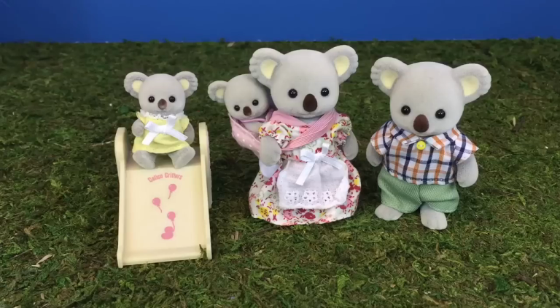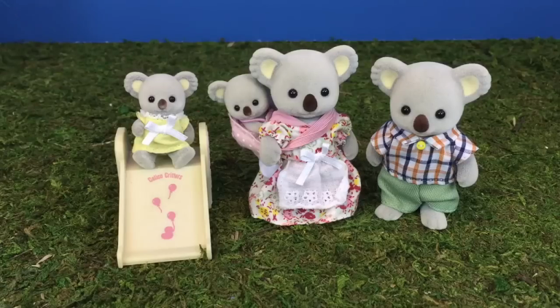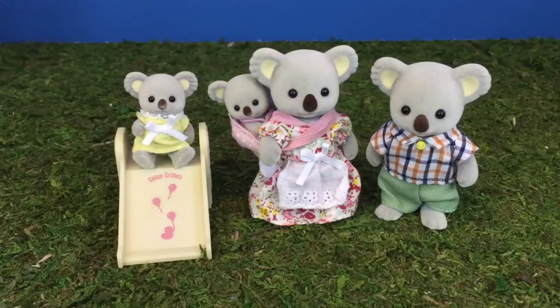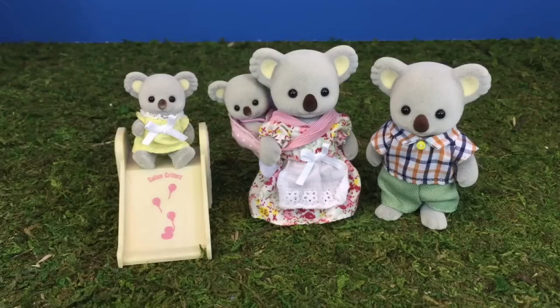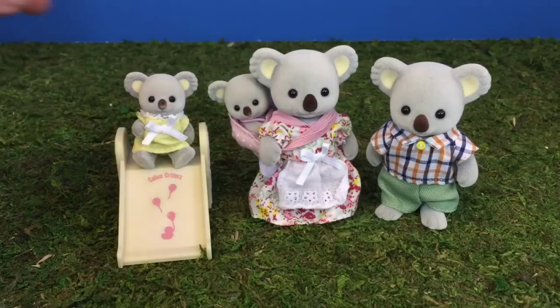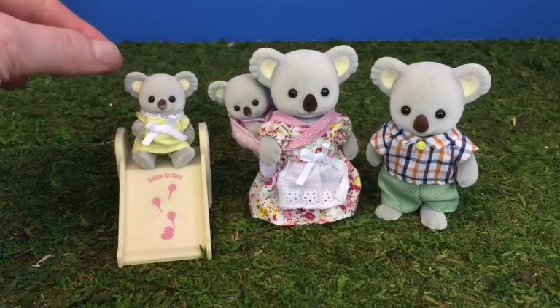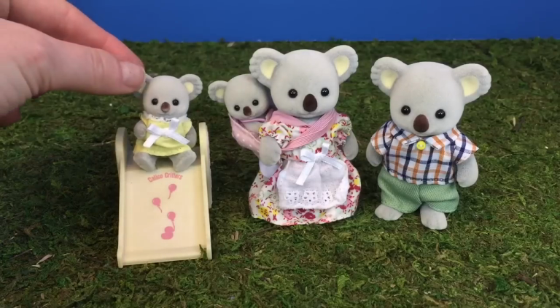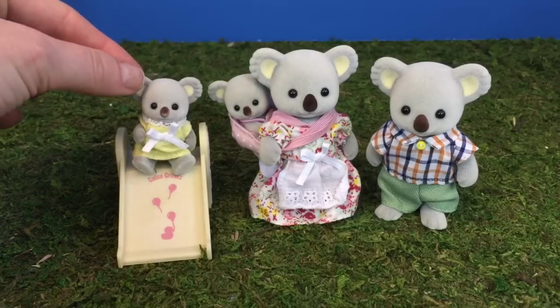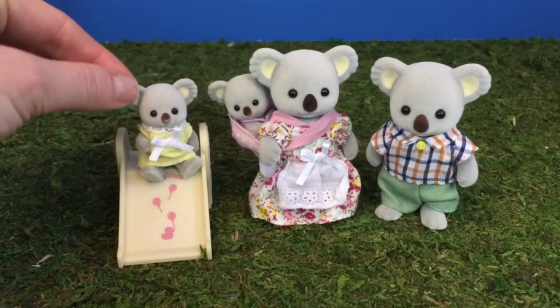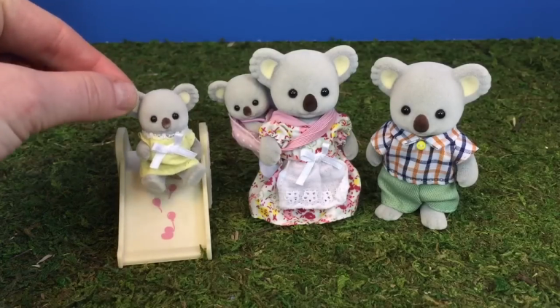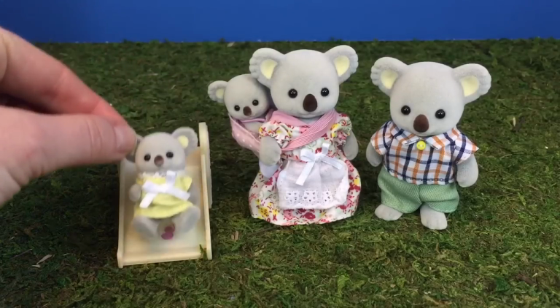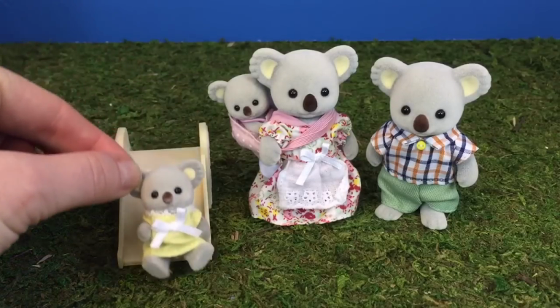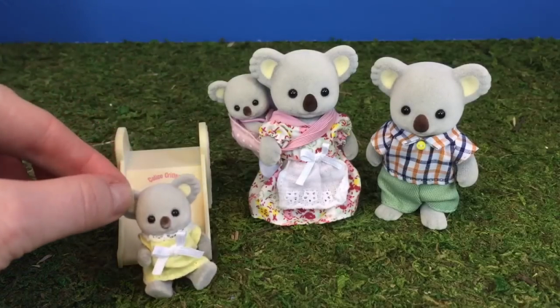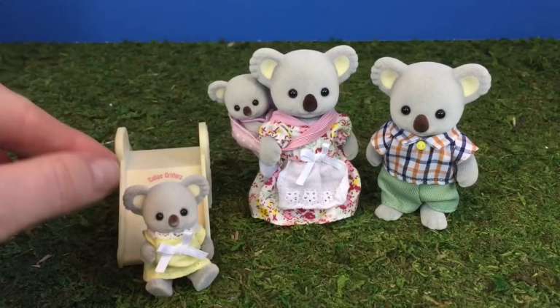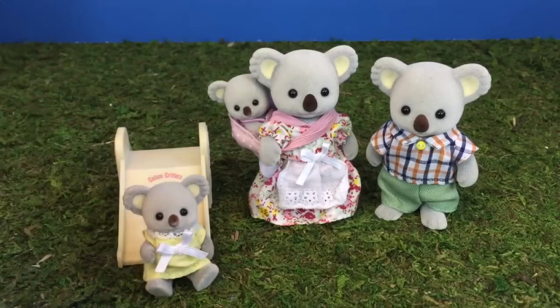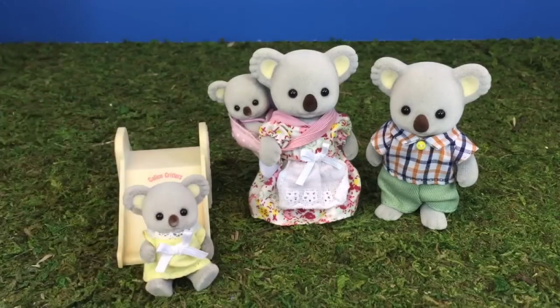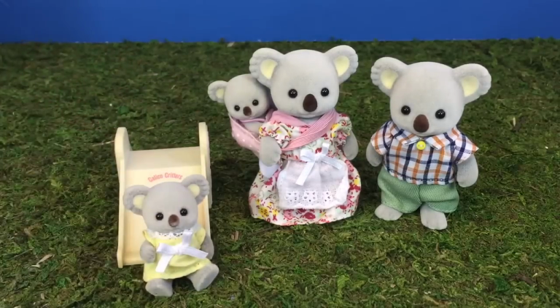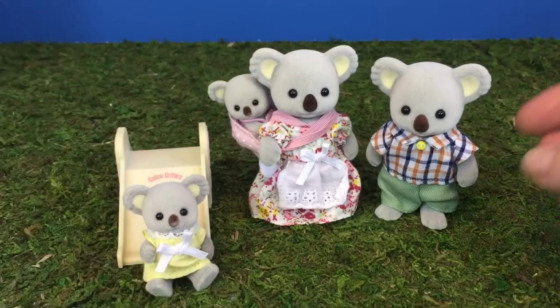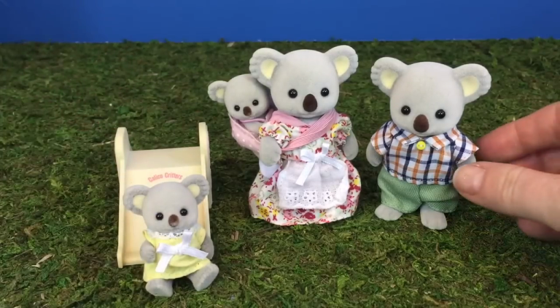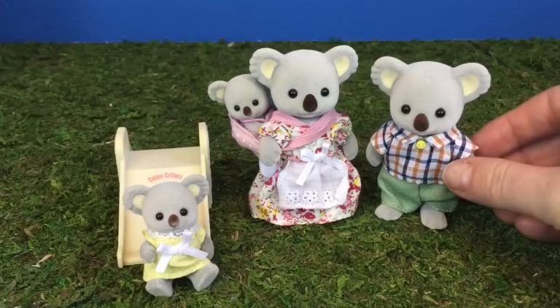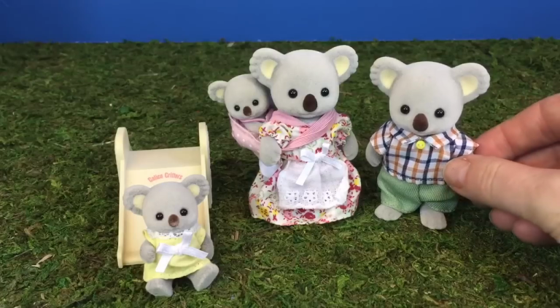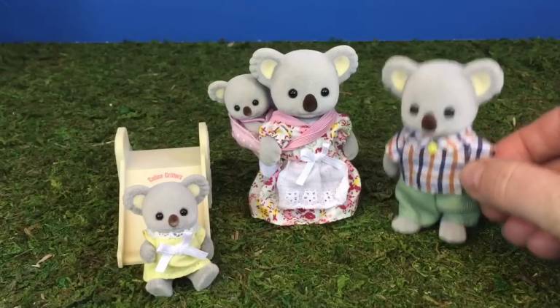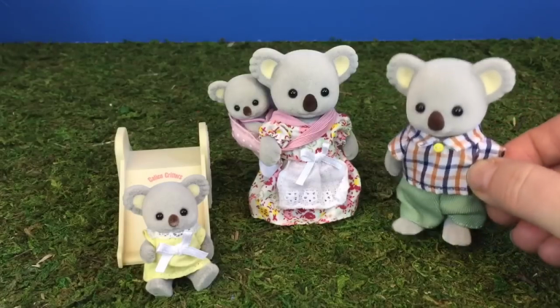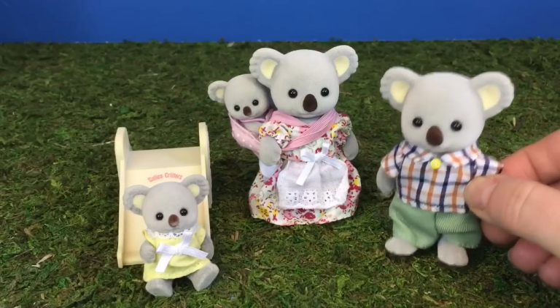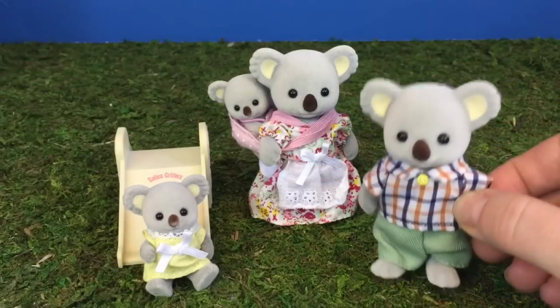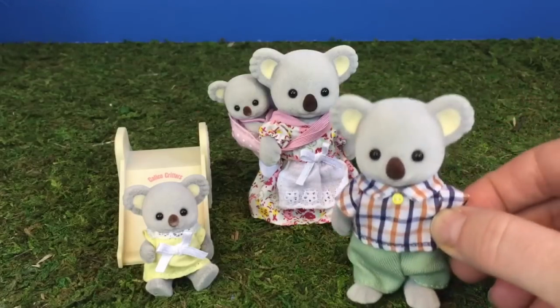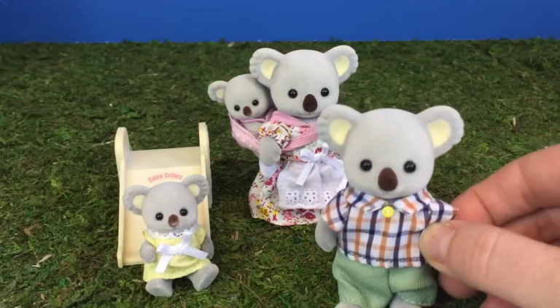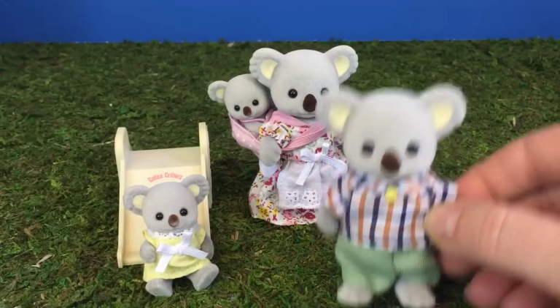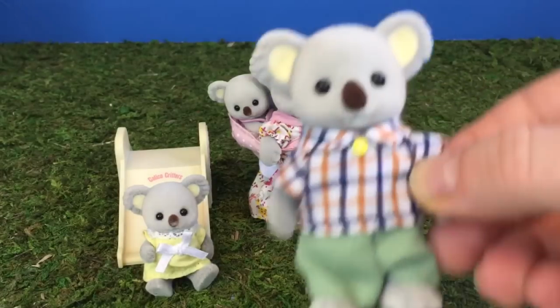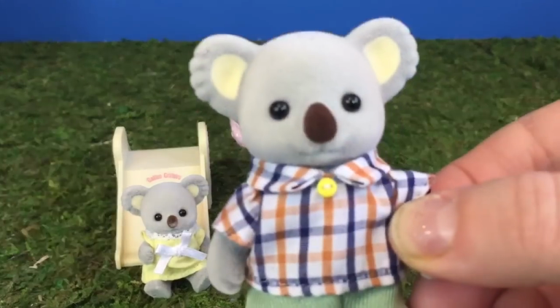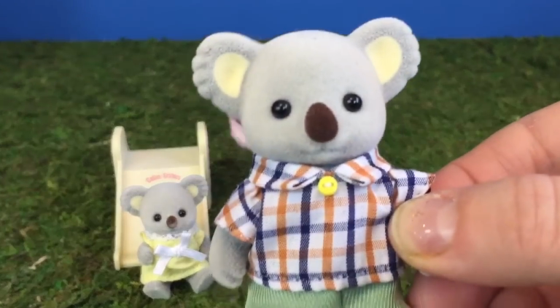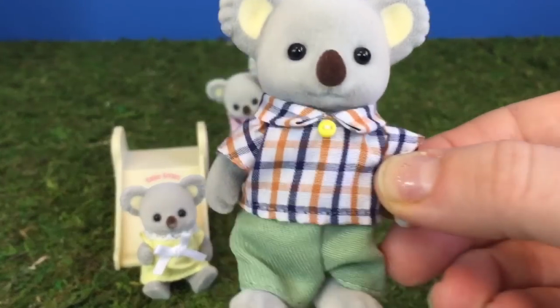Hello and welcome to Tiny Treasures! Today our little koala calico critter family is bringing a new family member in. They're adopting a little panda baby.